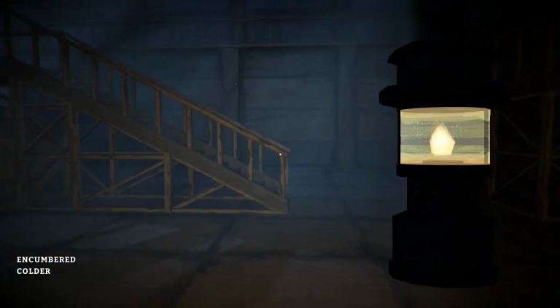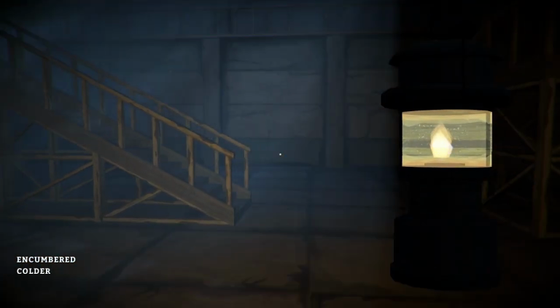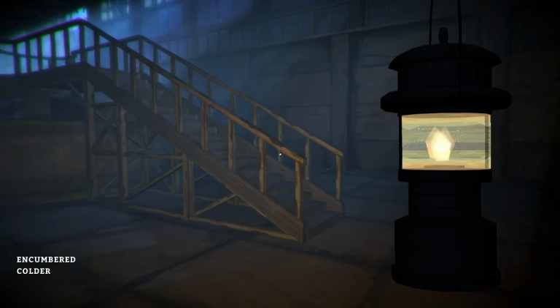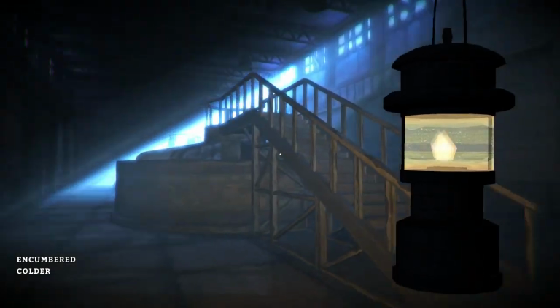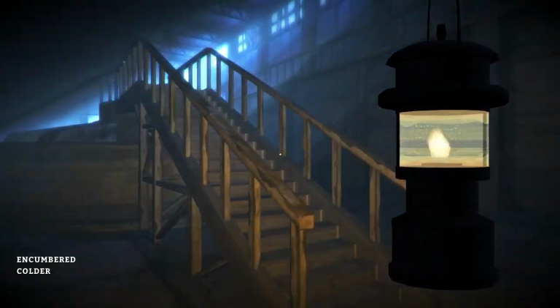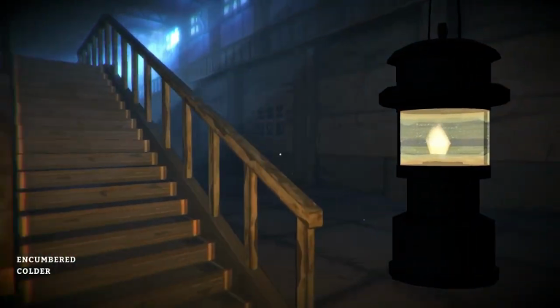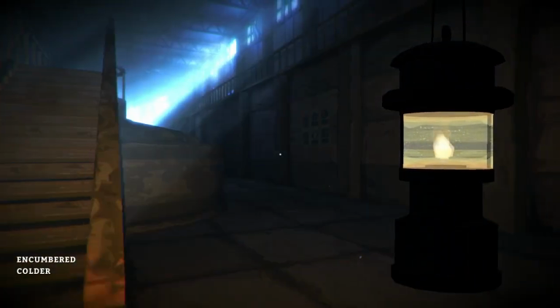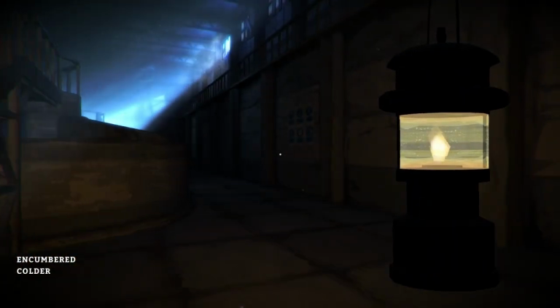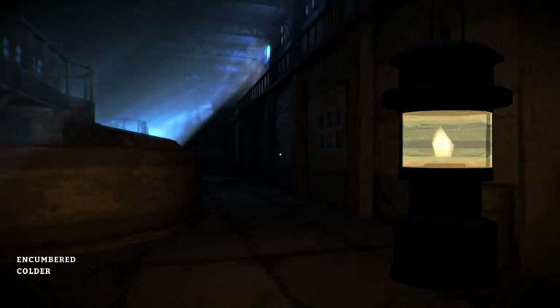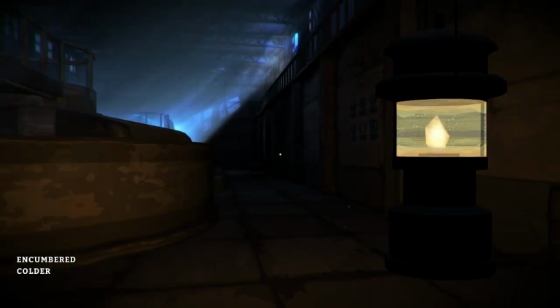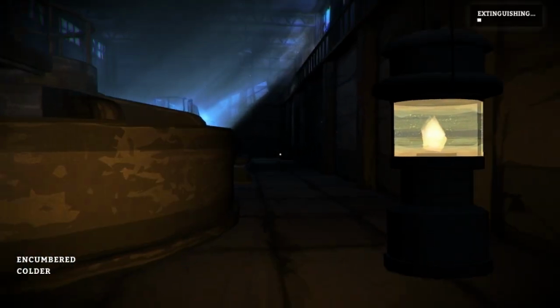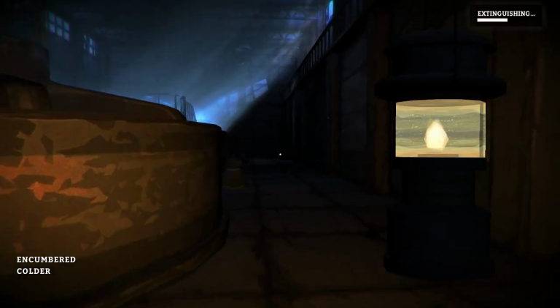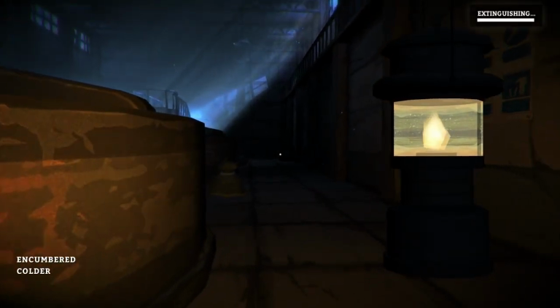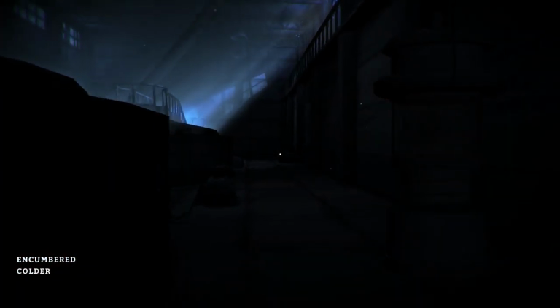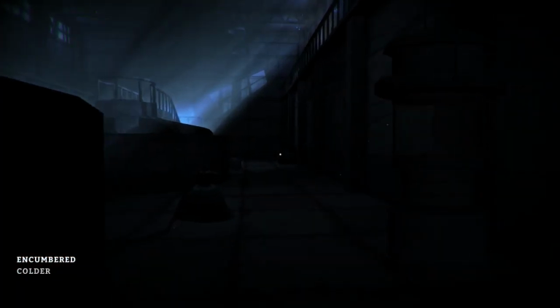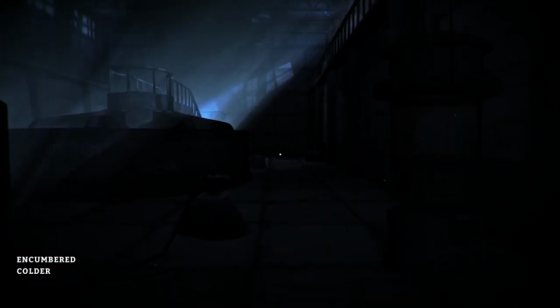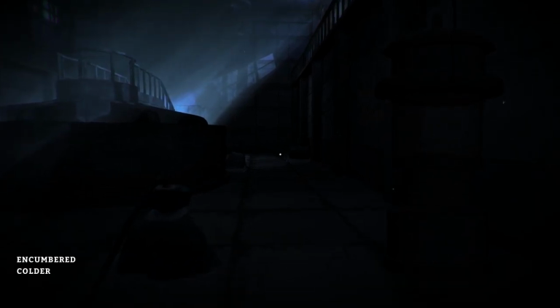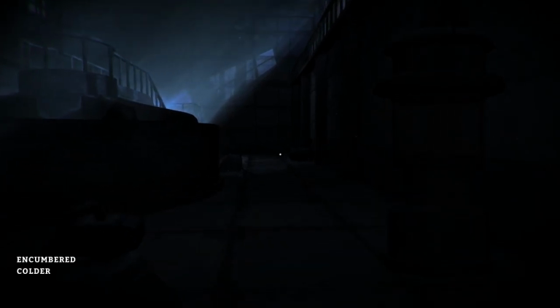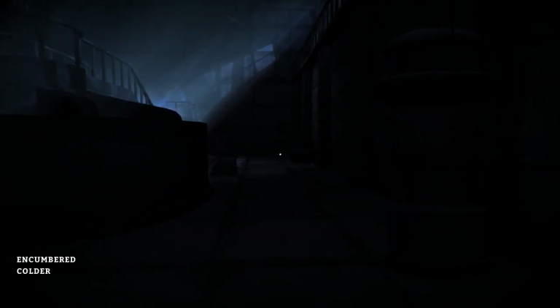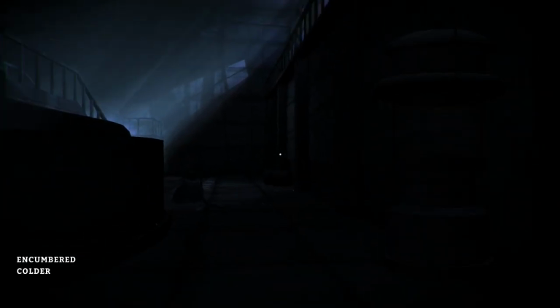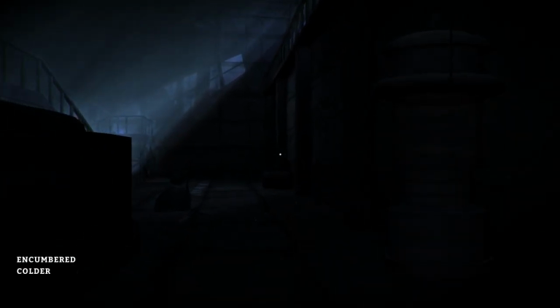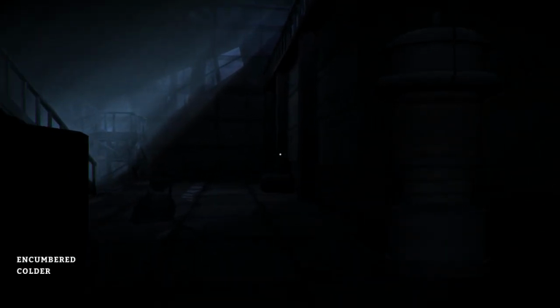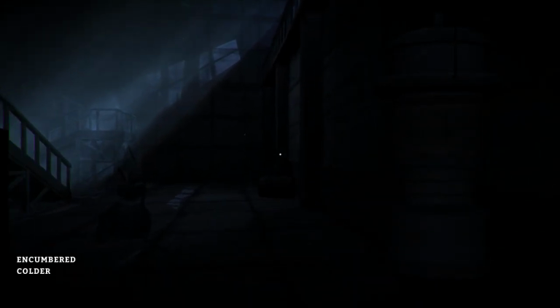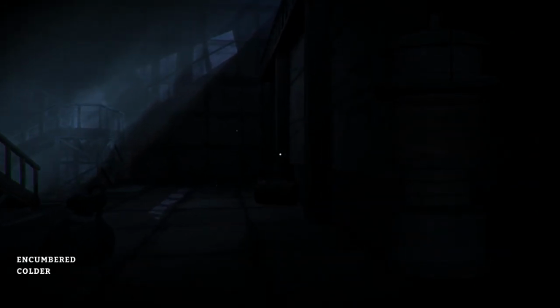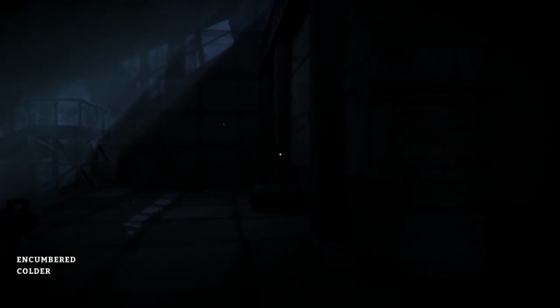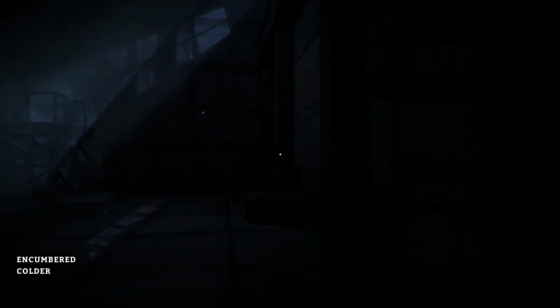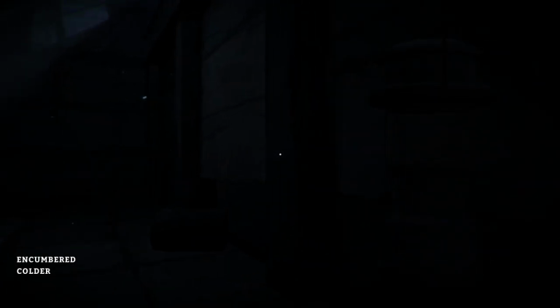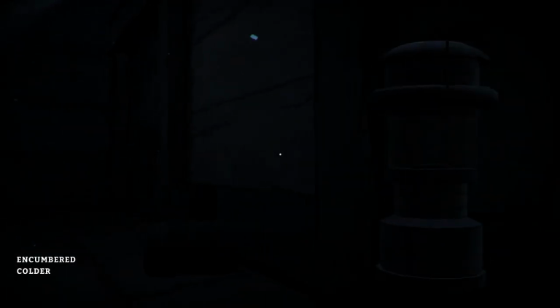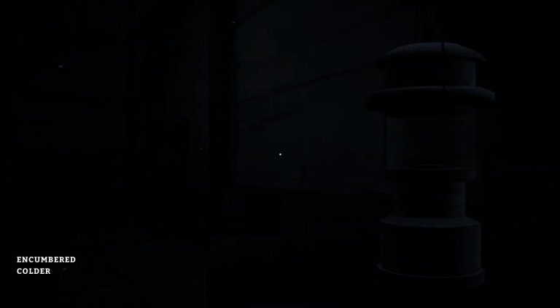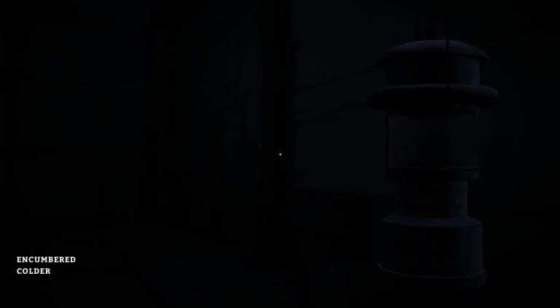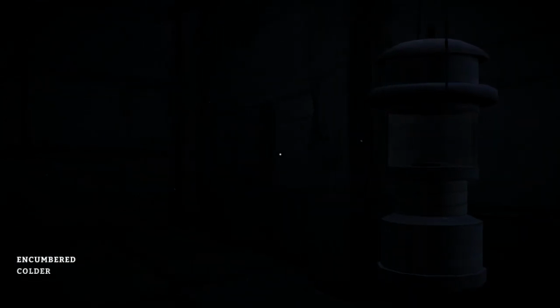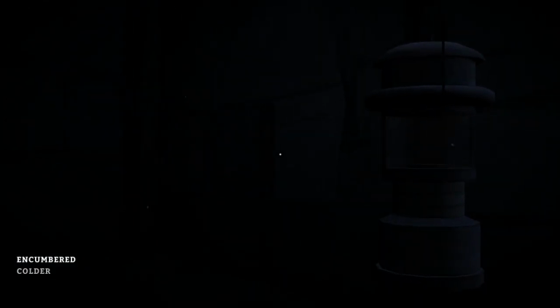So this is the large room full of equipment. In the far corner — I'll just extinguish the light, don't need it for the moment — in the far corner of this room, you'll find a door. So make your way there and go inside.